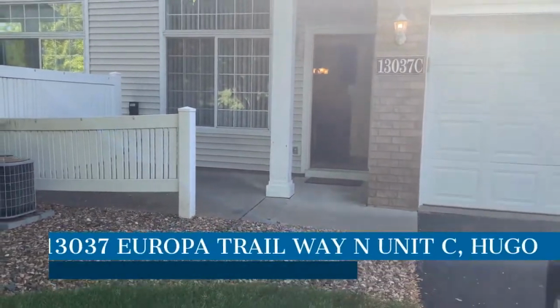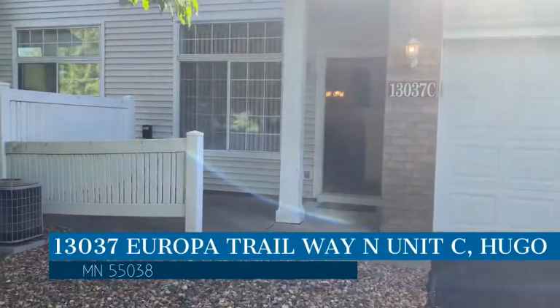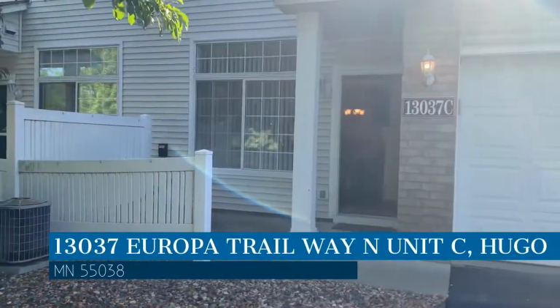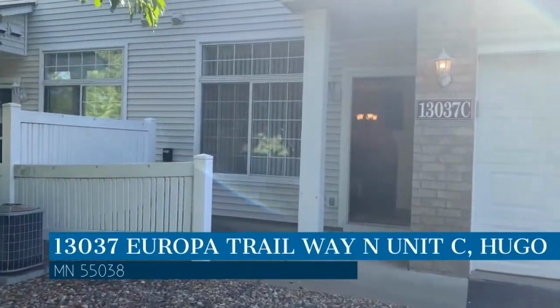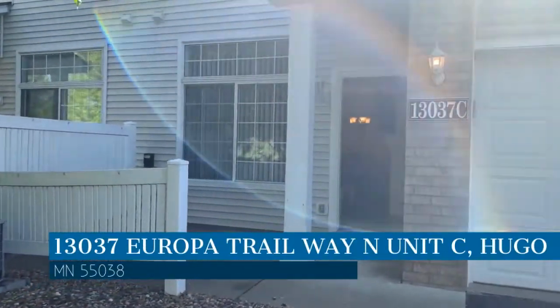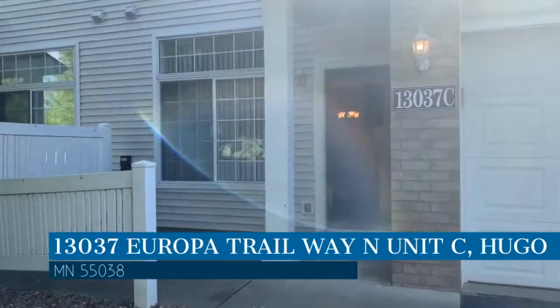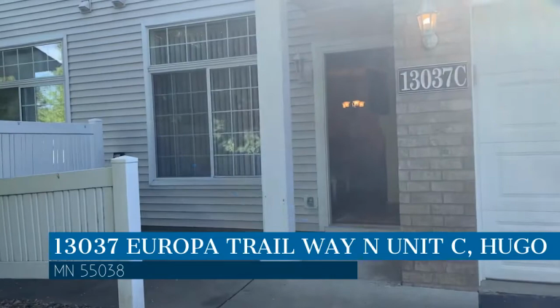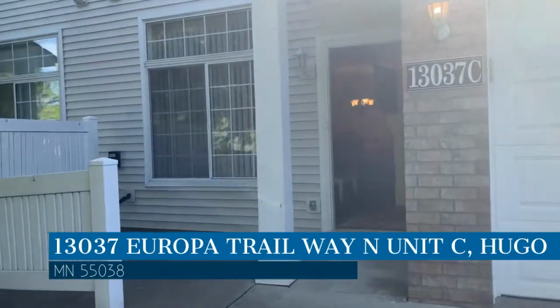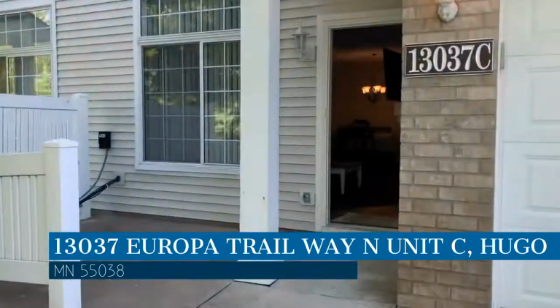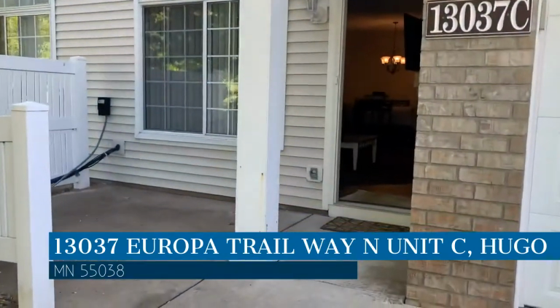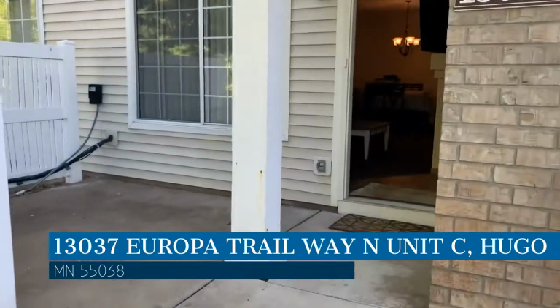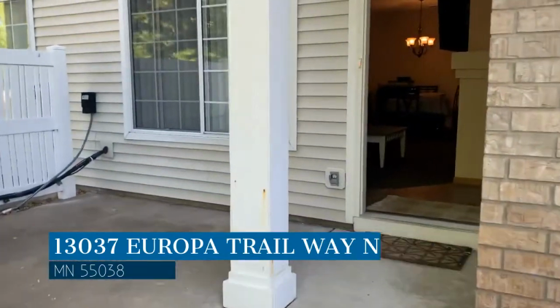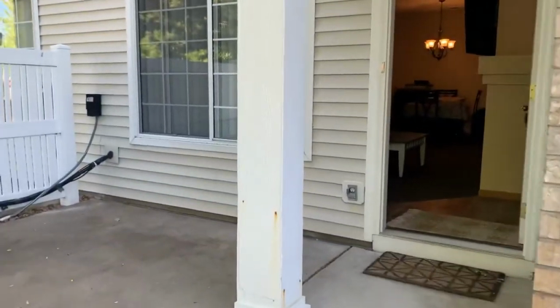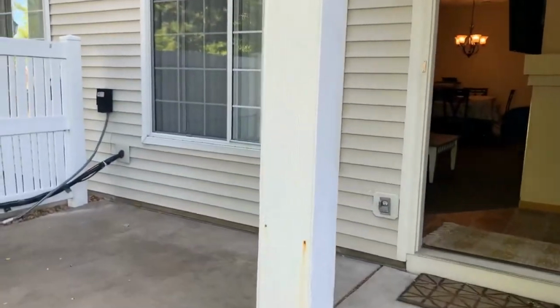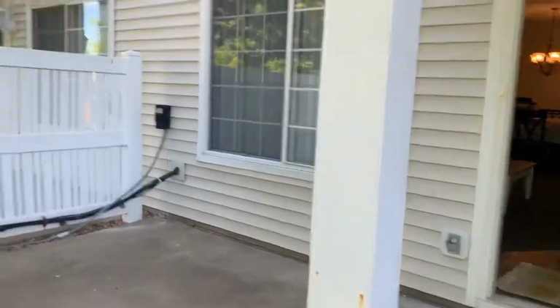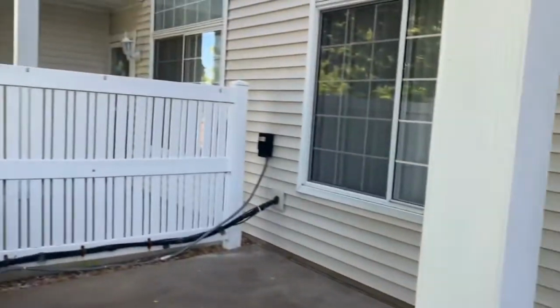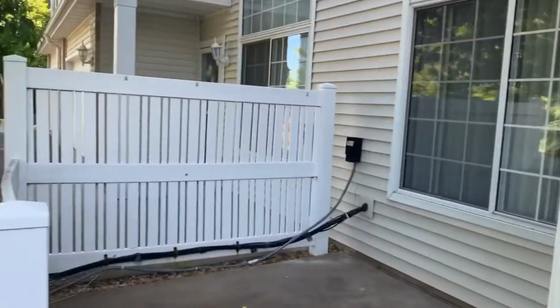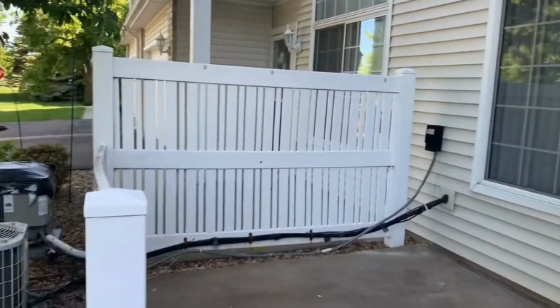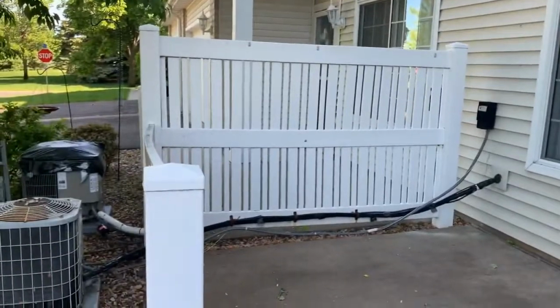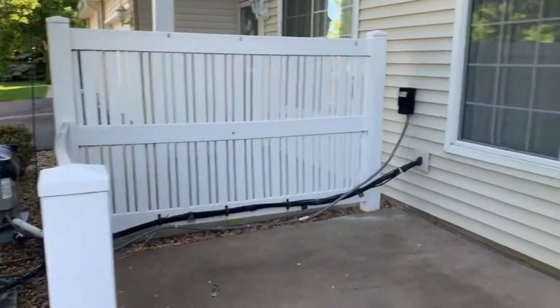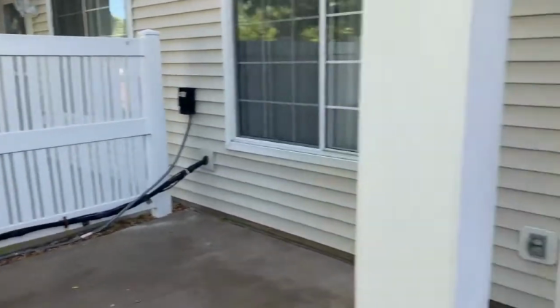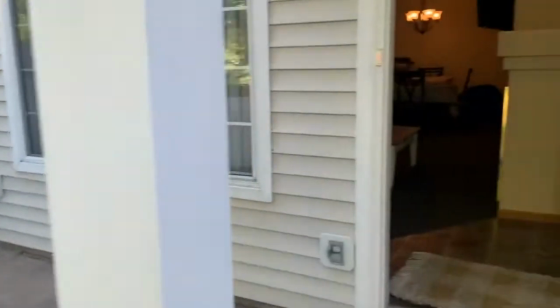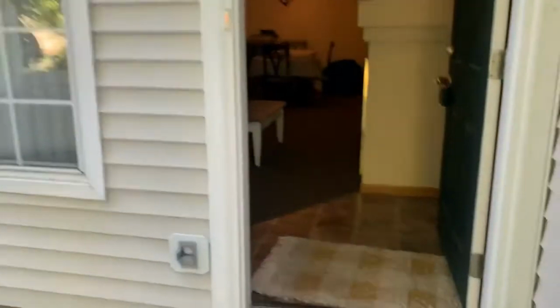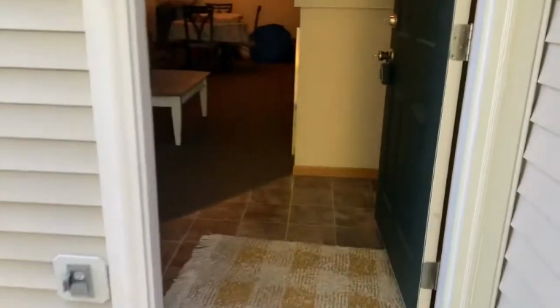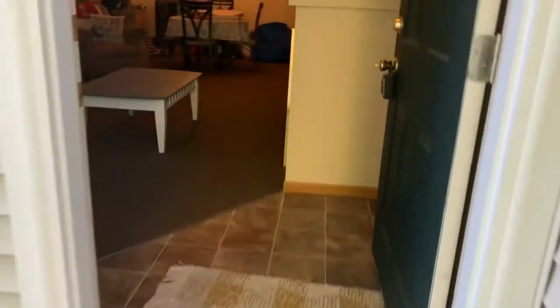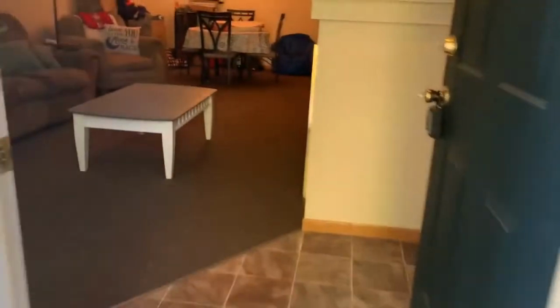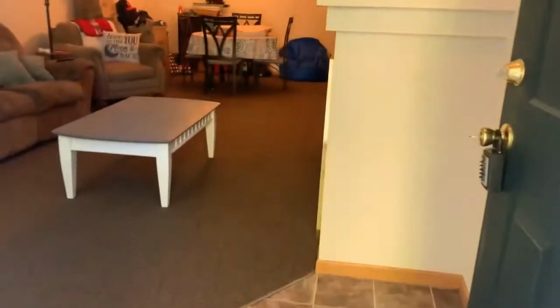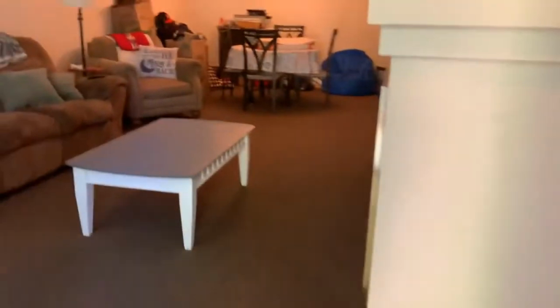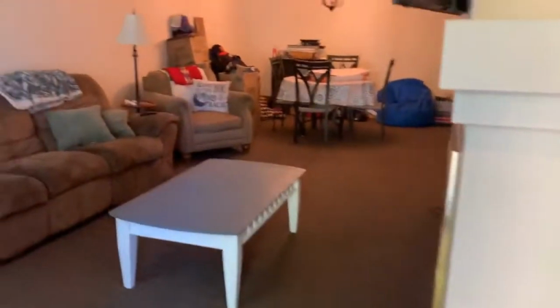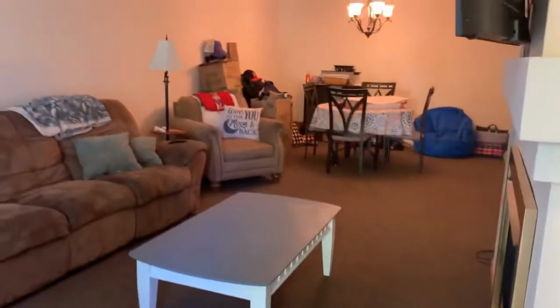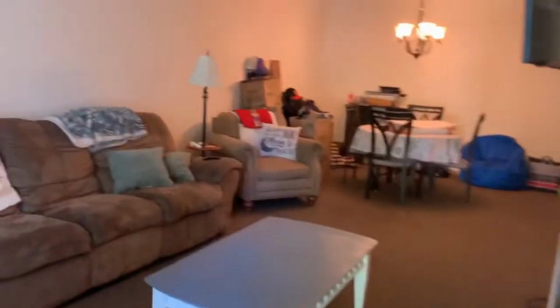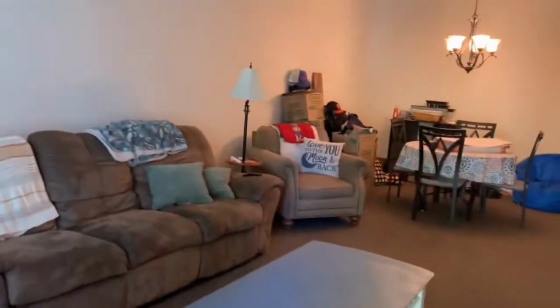This property is located at the address on your screen. Looking for your next home? This nice two-bedroom home could be the one for you.